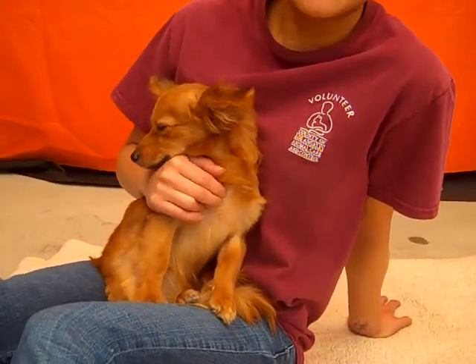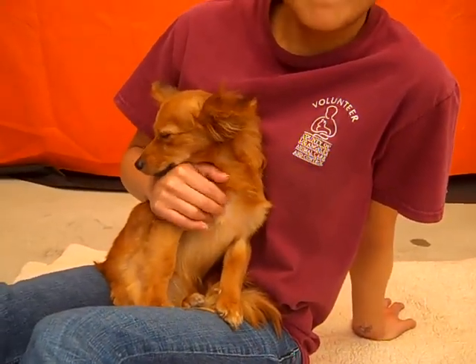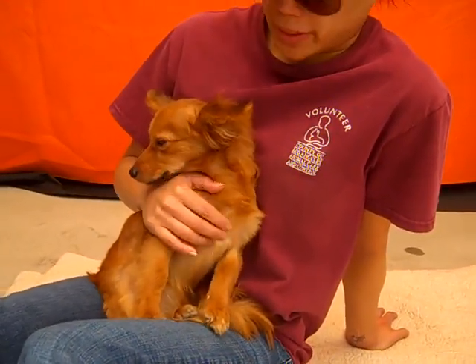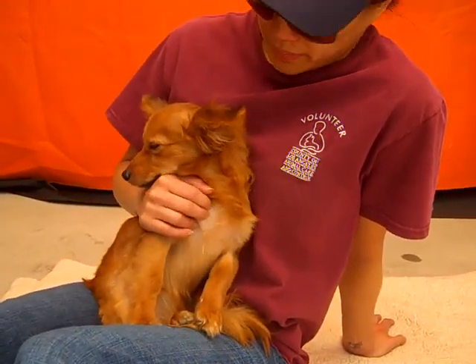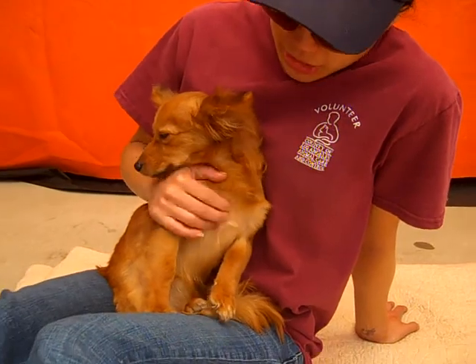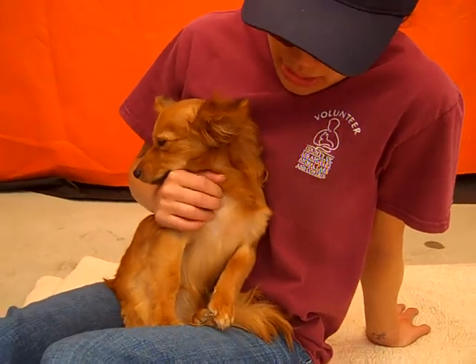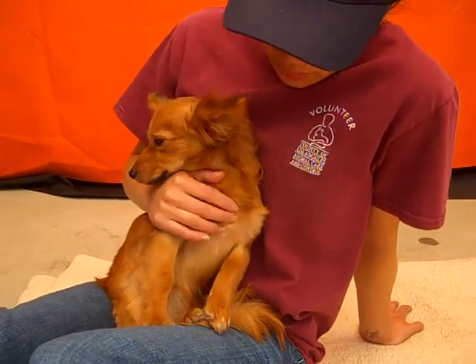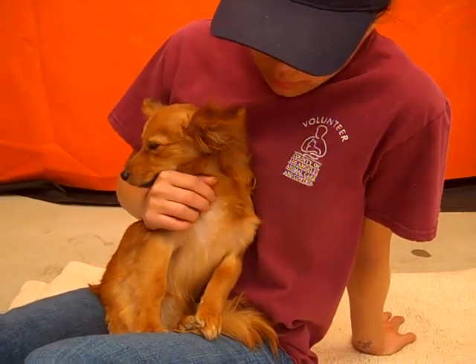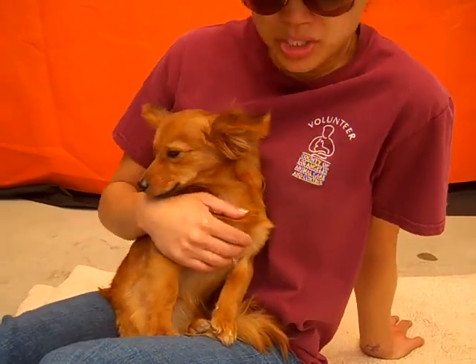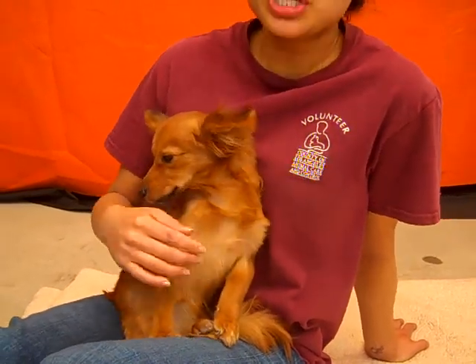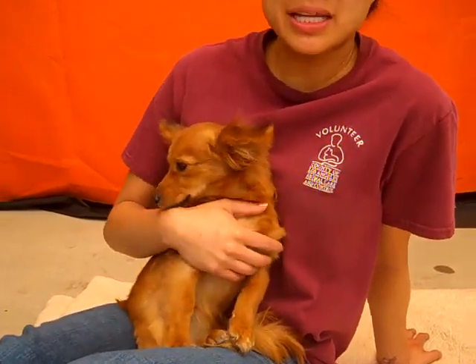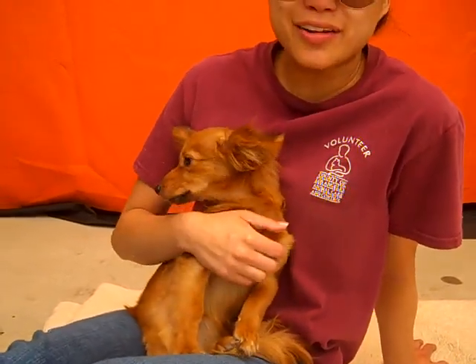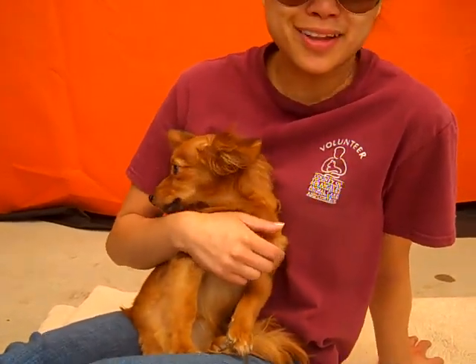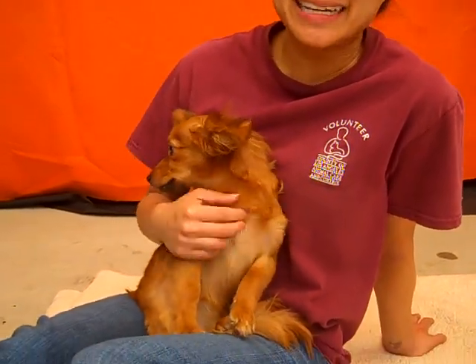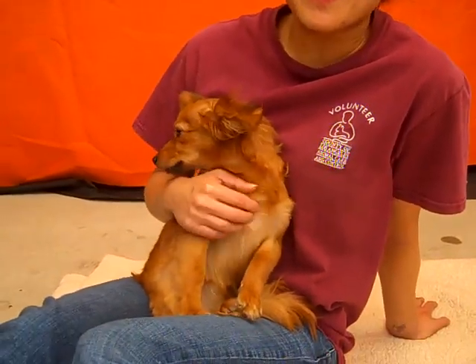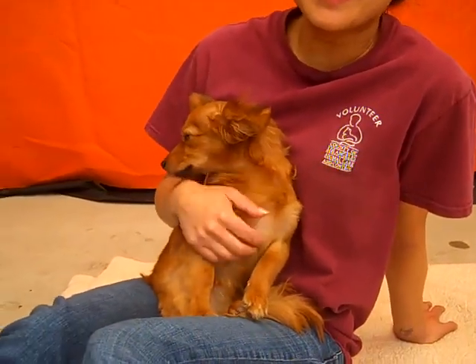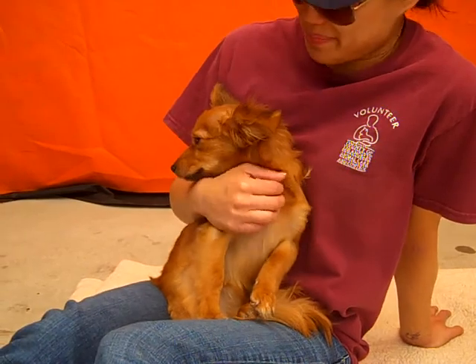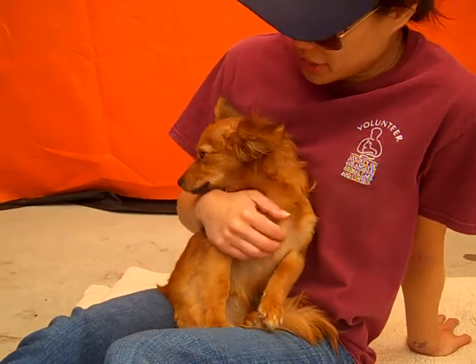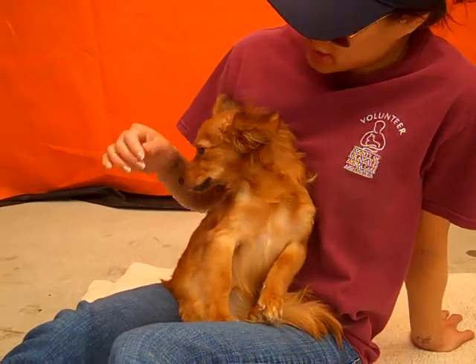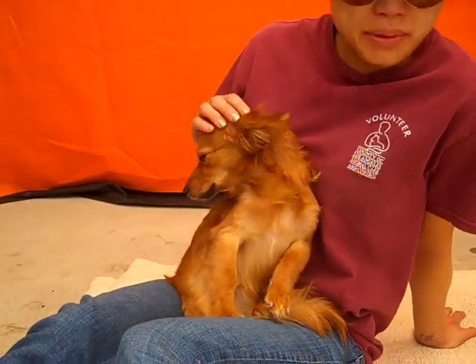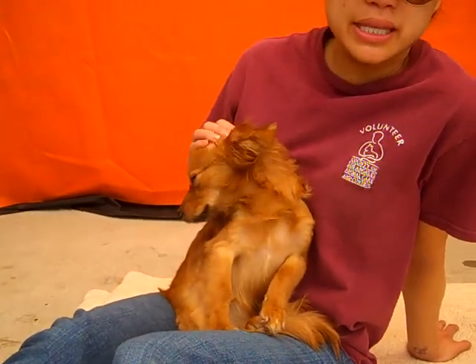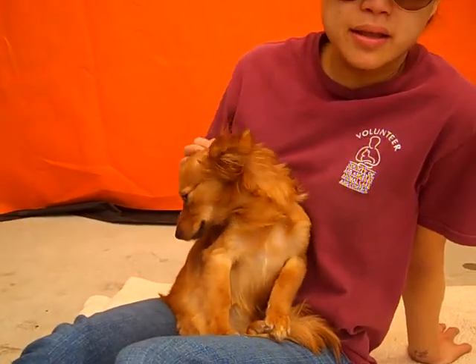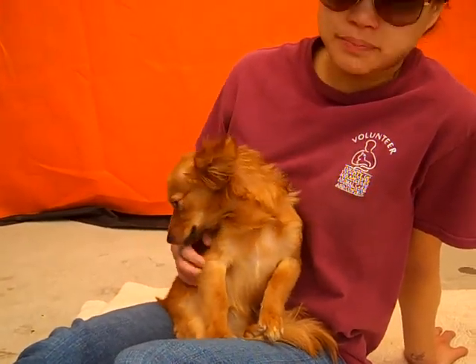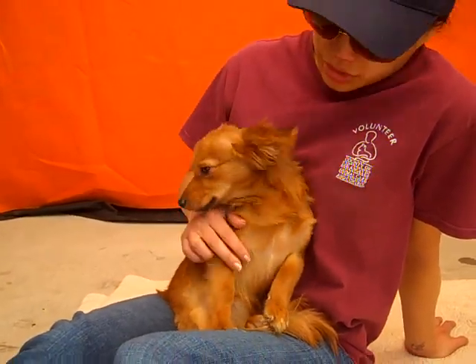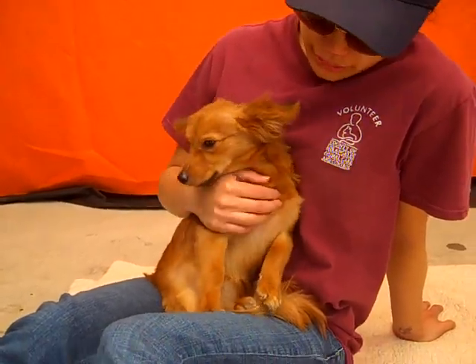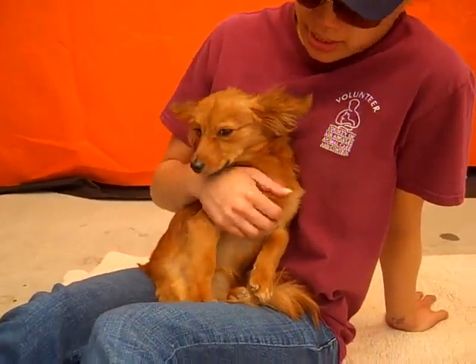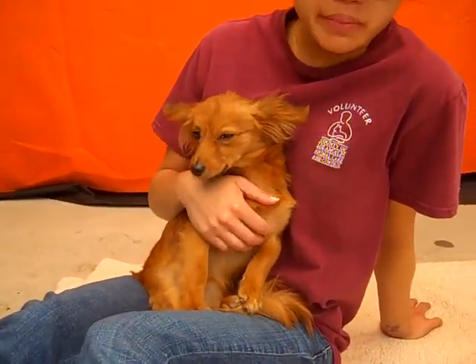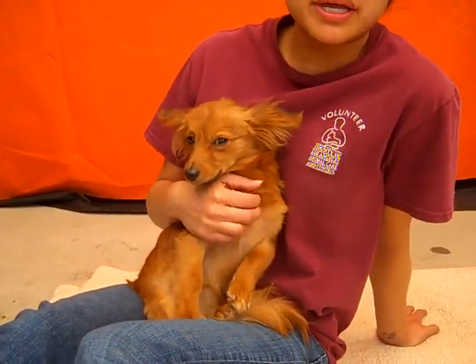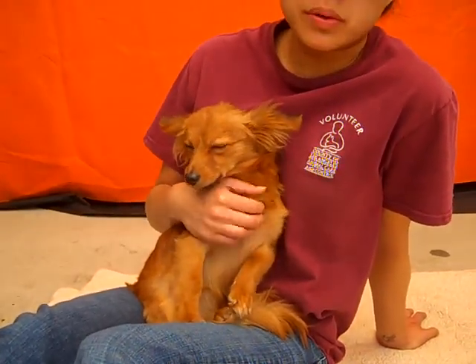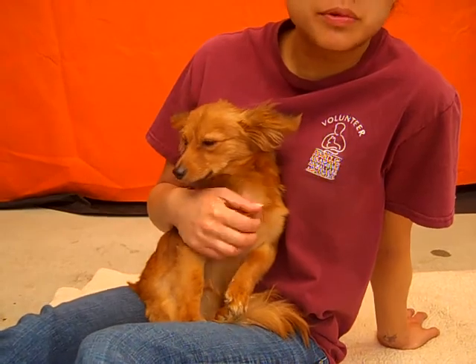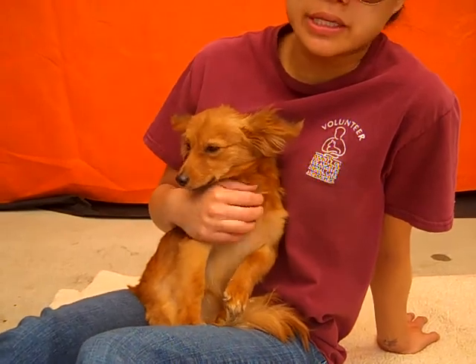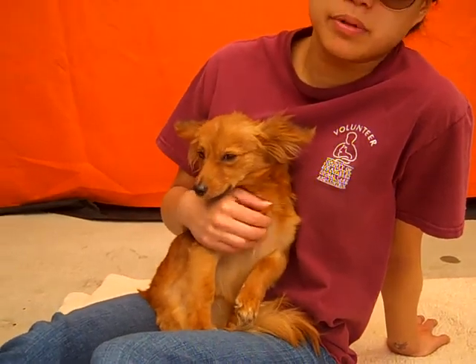Does she know her commands? She'll sit if you tell her to sit, but she's still a blank slate. She is a little timid, but she warms up really quickly to people.